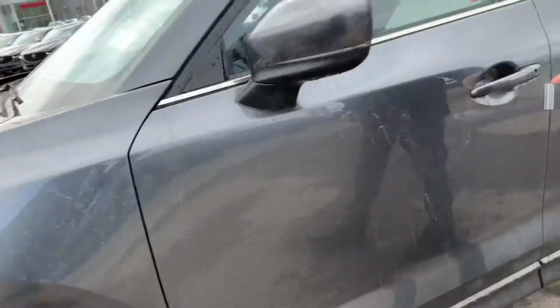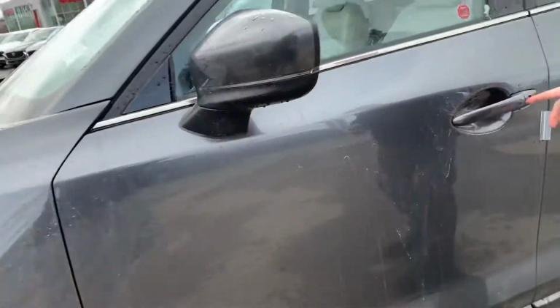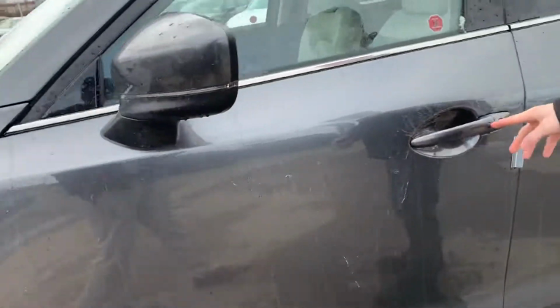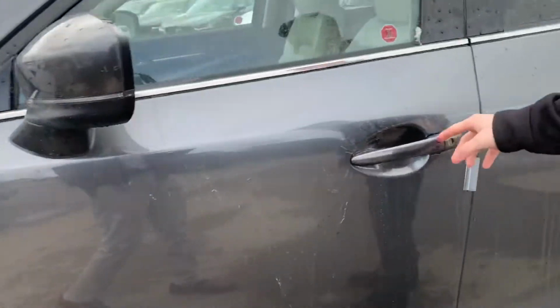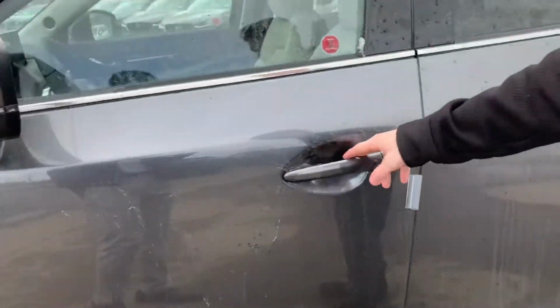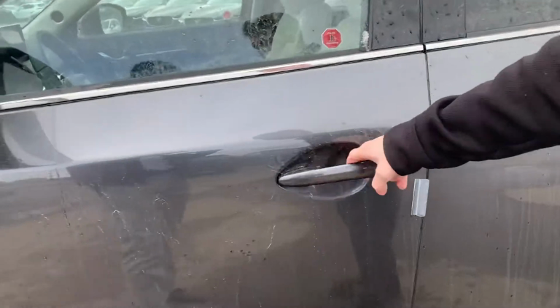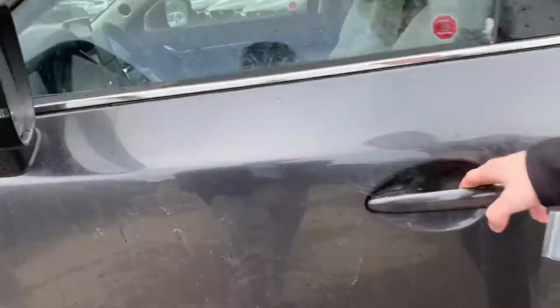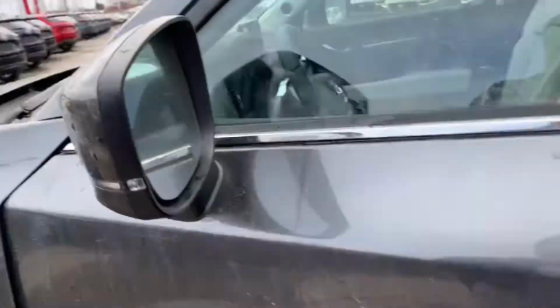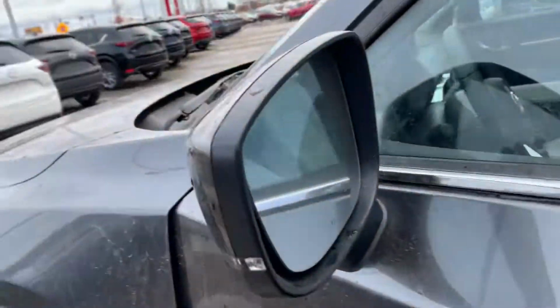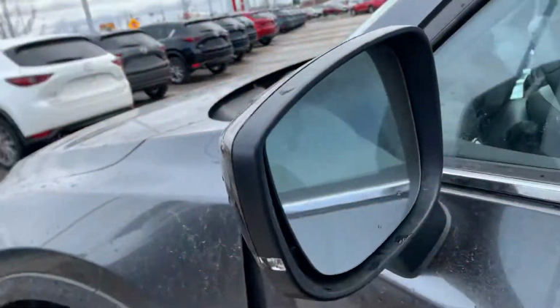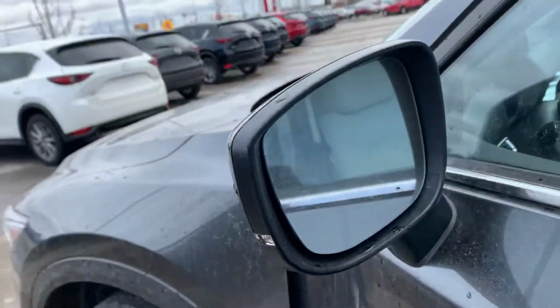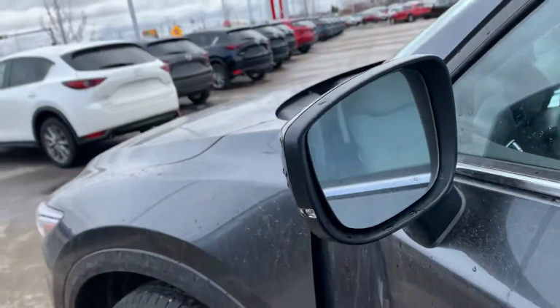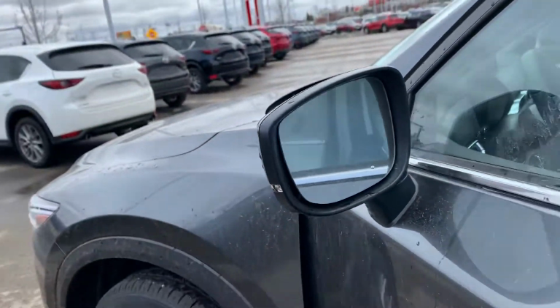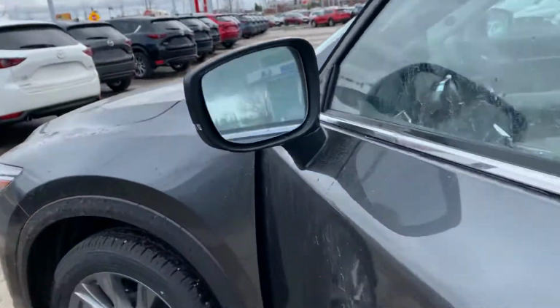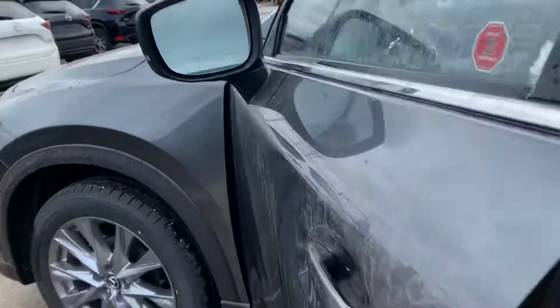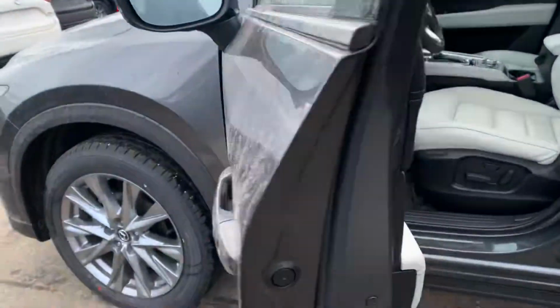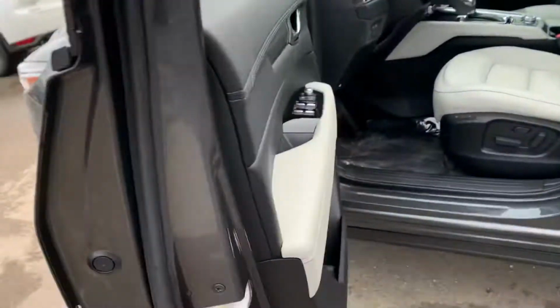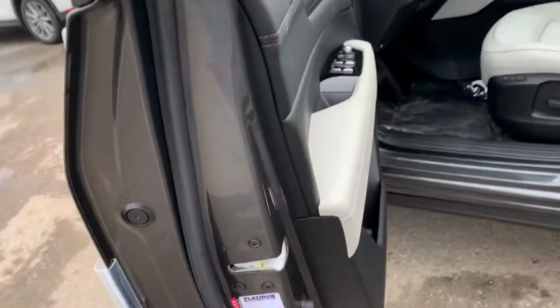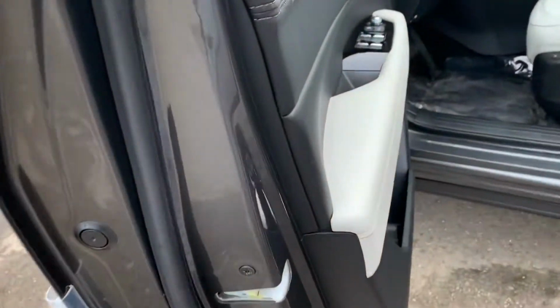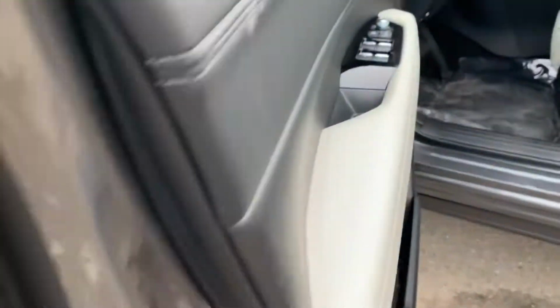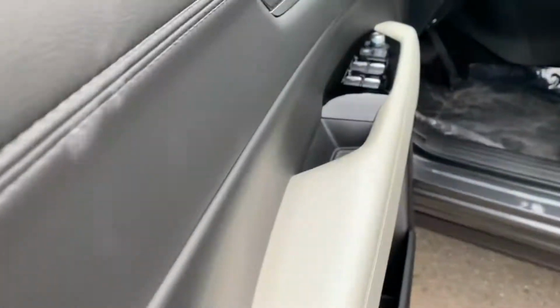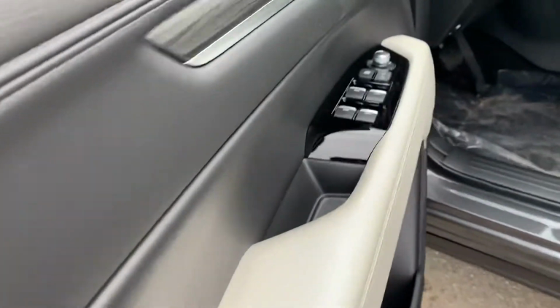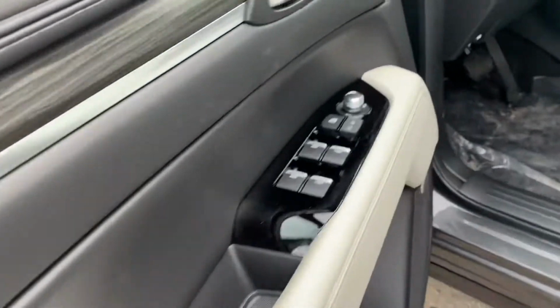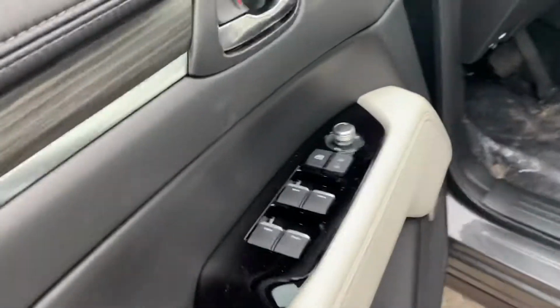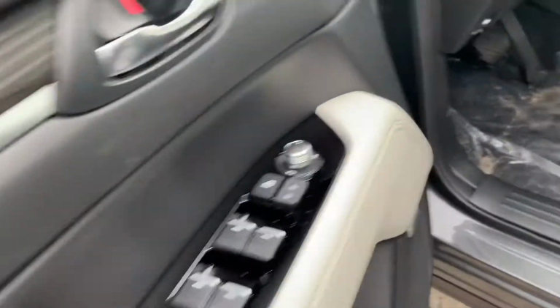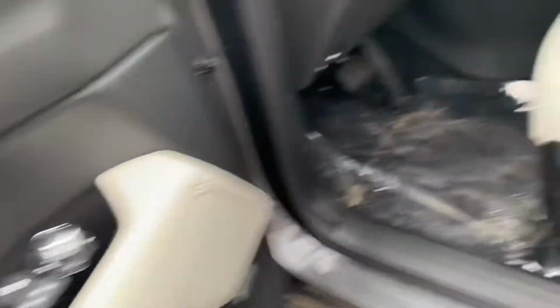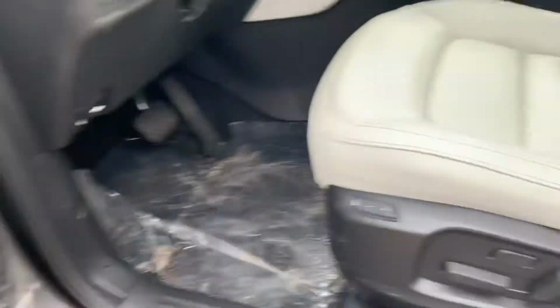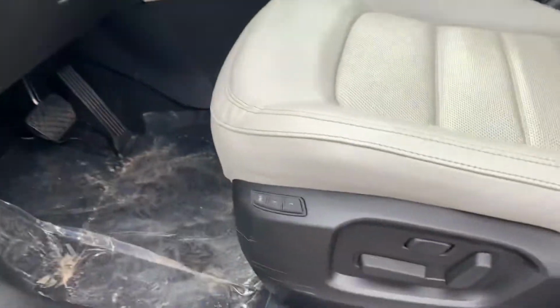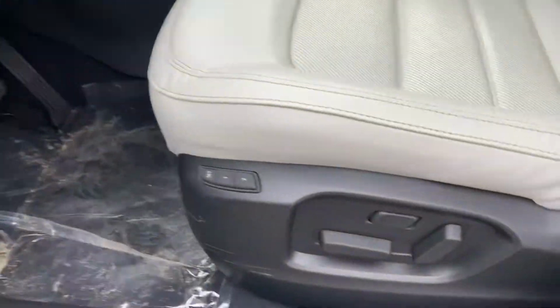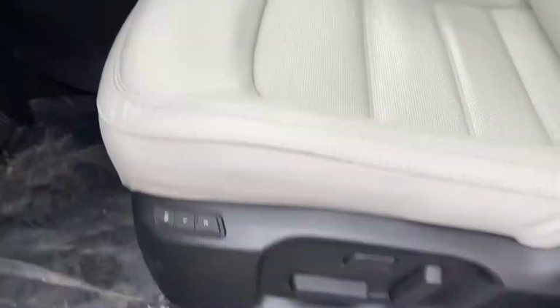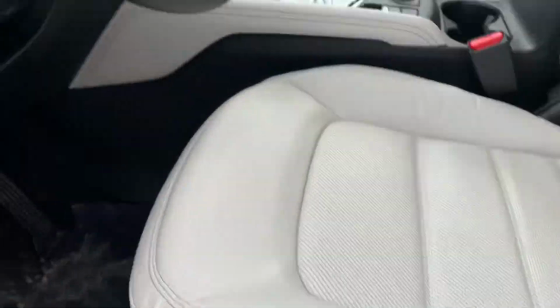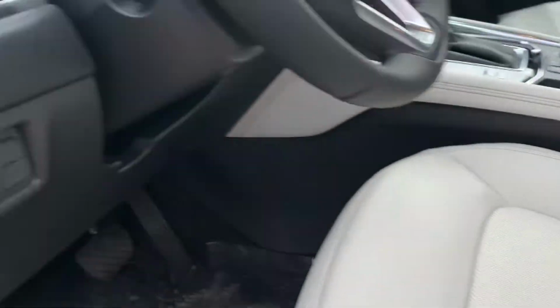You also get your keyless entry here and some advanced blind spot monitoring in your mirror. You also have powered locks, windows and mirrors, as well as powered seats with memory seating.